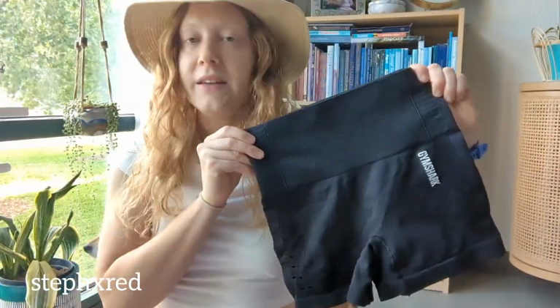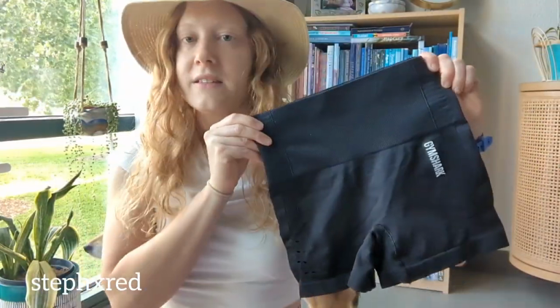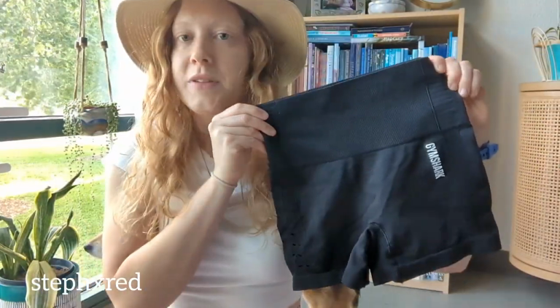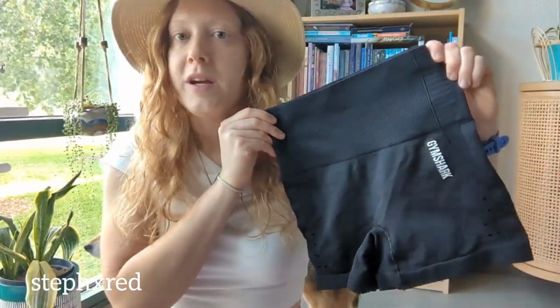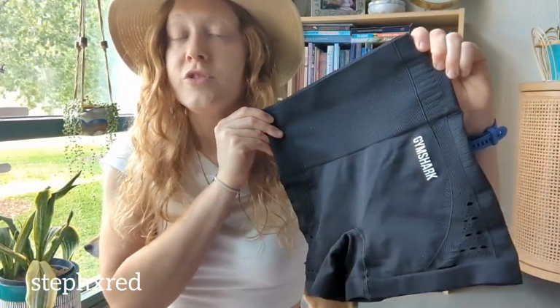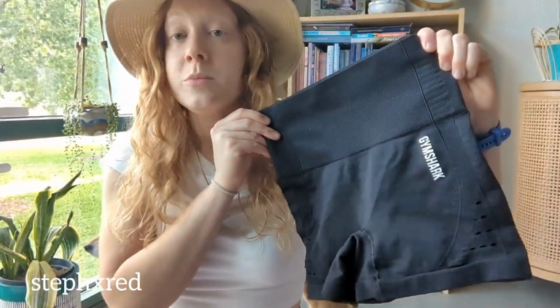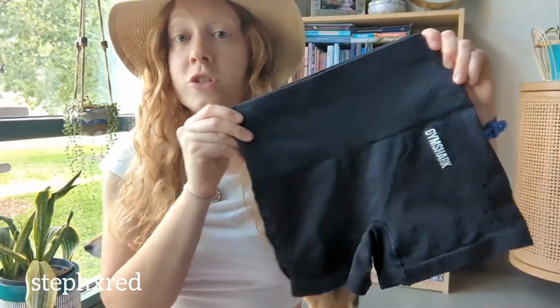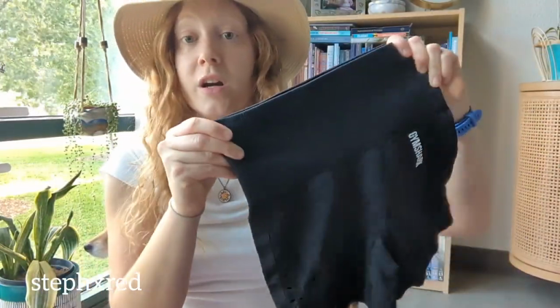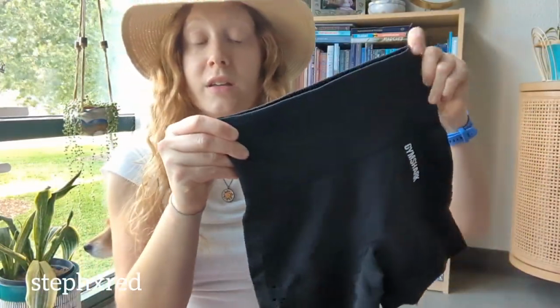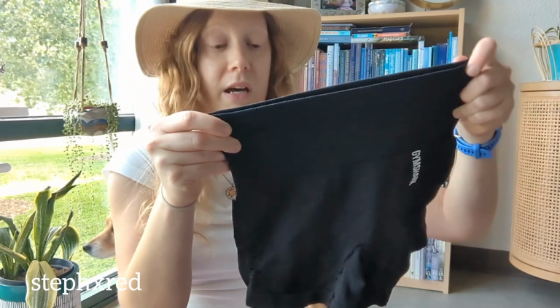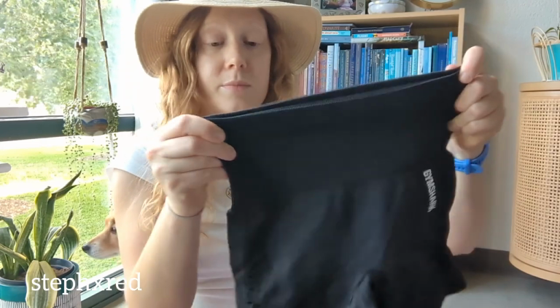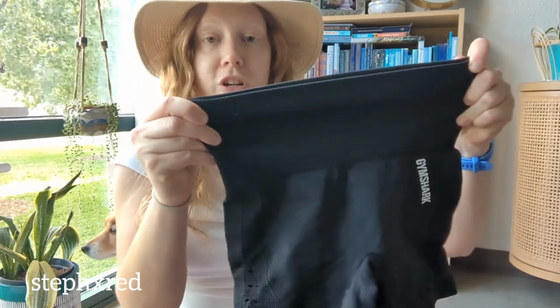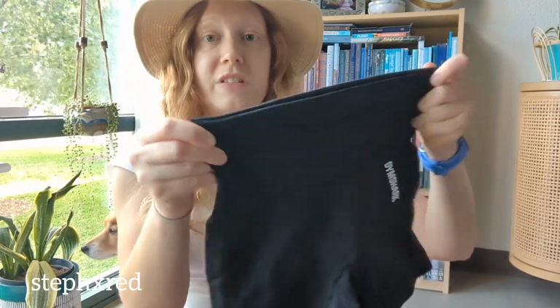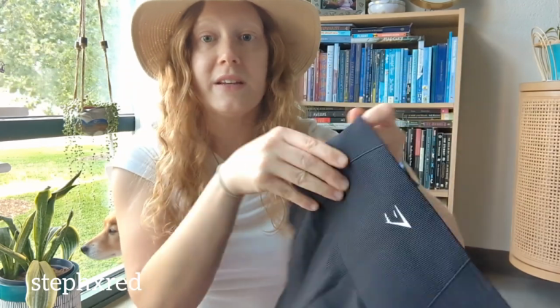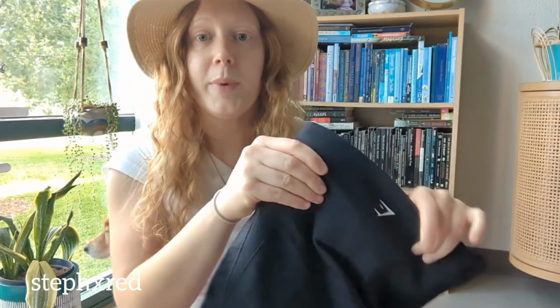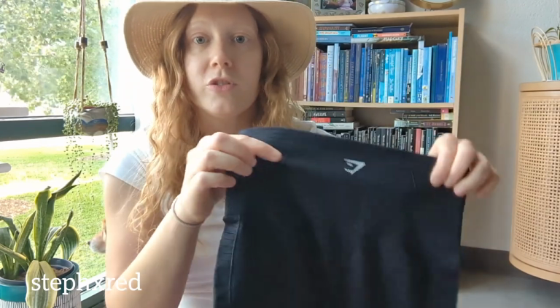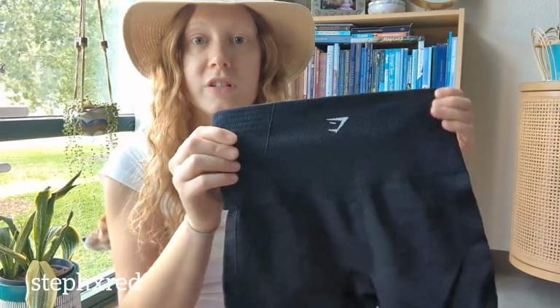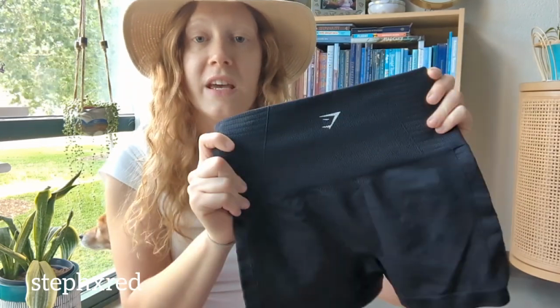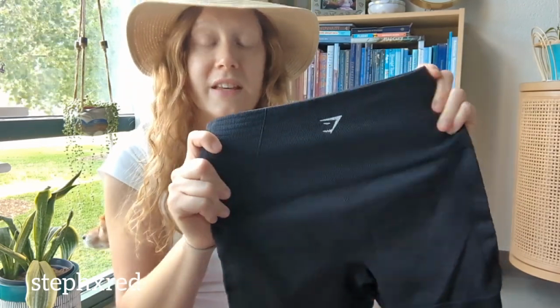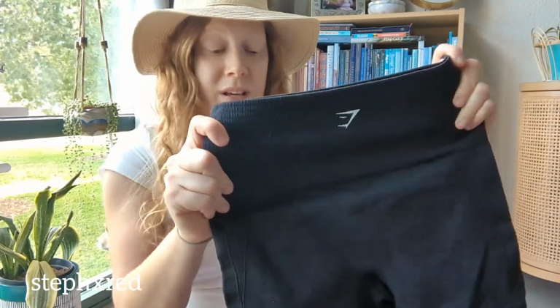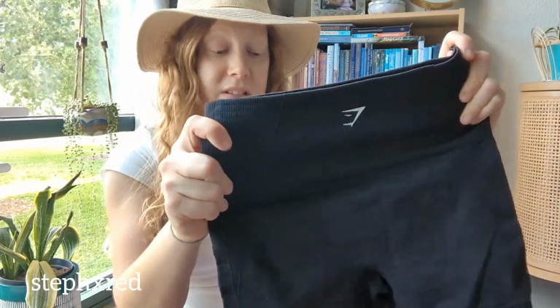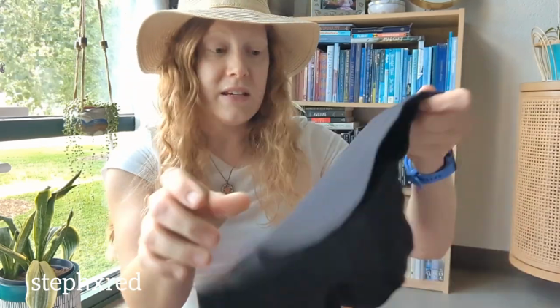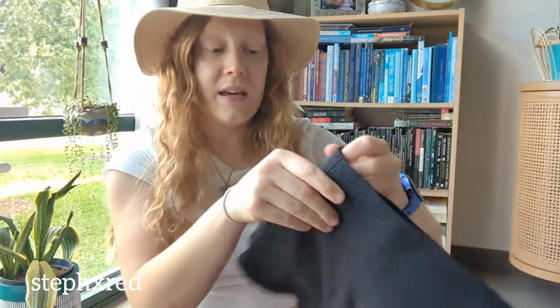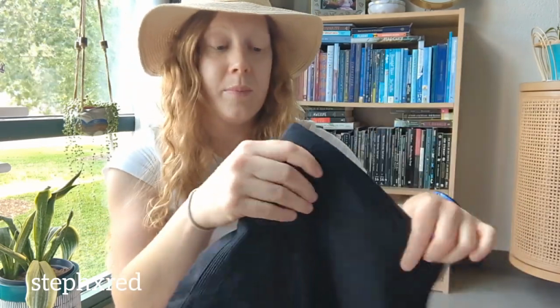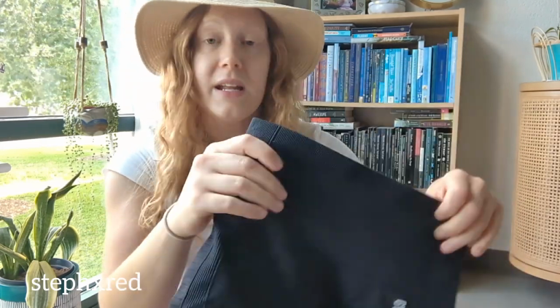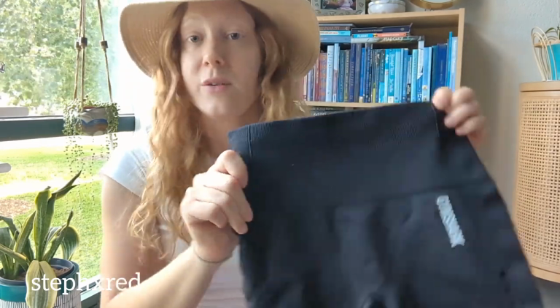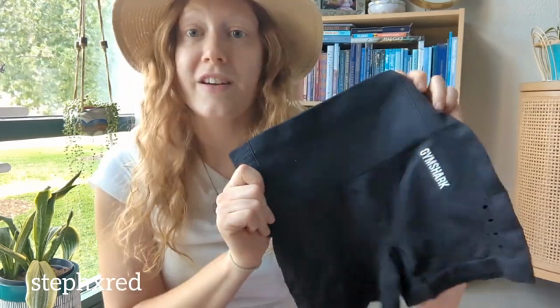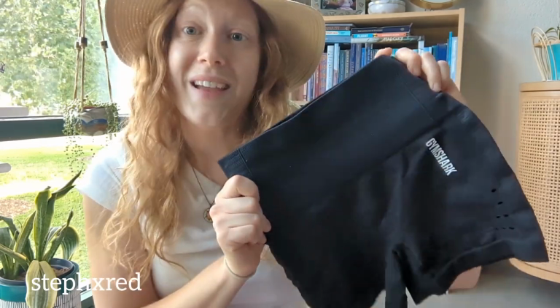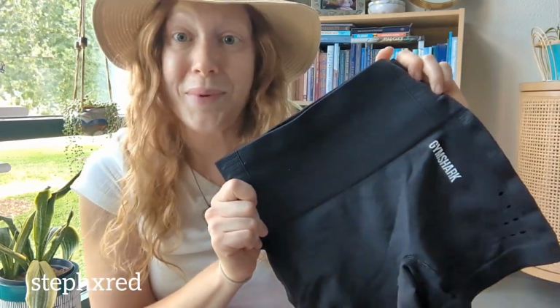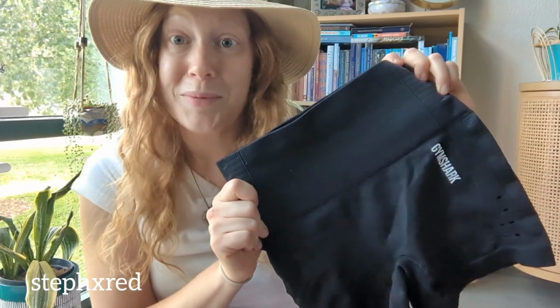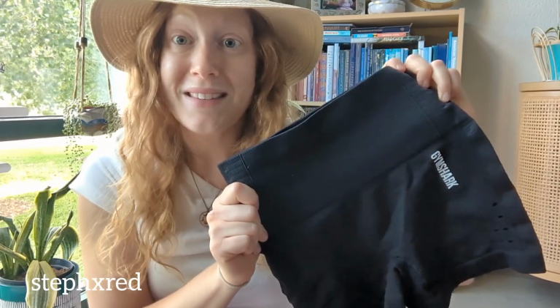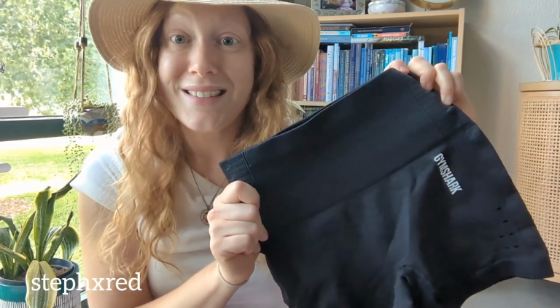Next up is a pair of Gymshark stretchy spandex biker shorts. They don't have a size on them, but I don't think I'll have any problem selling these.